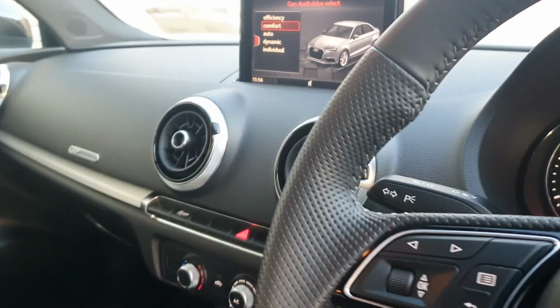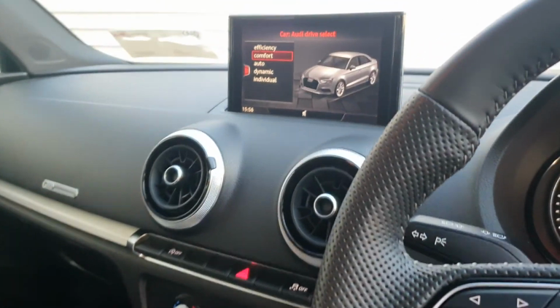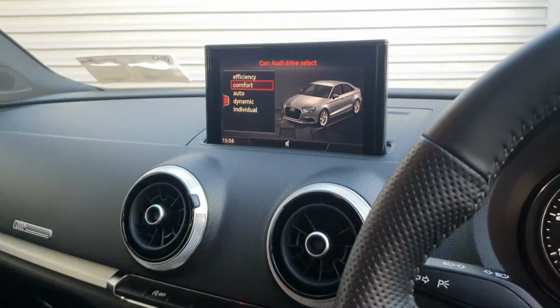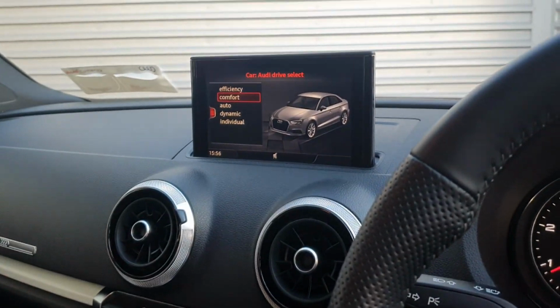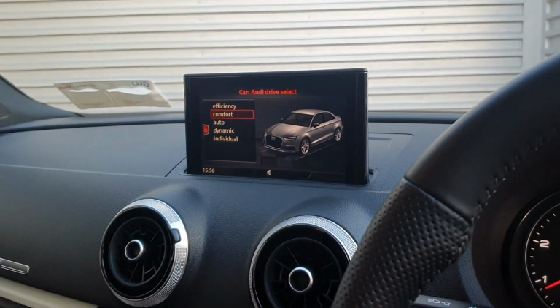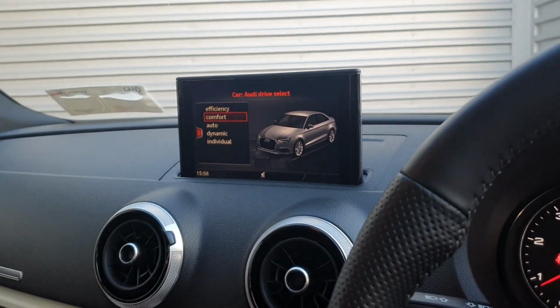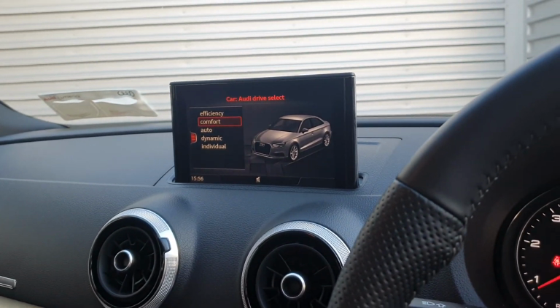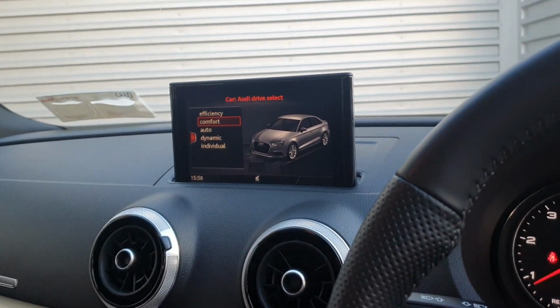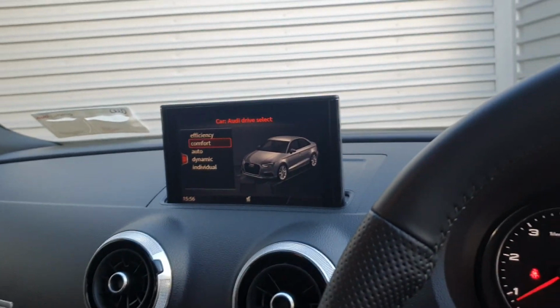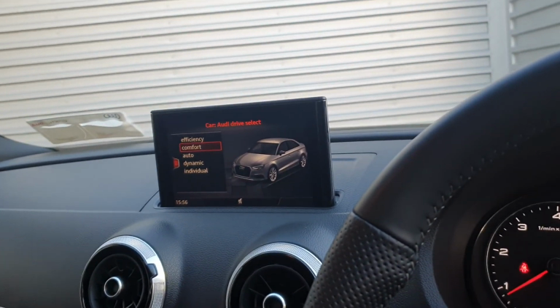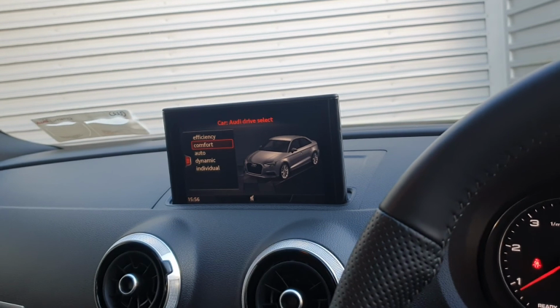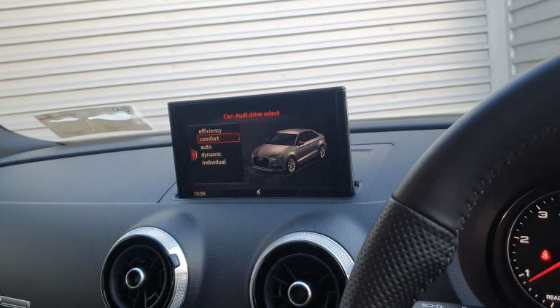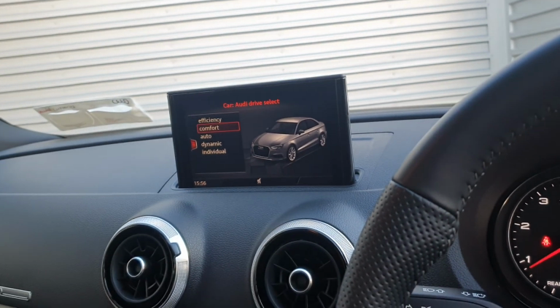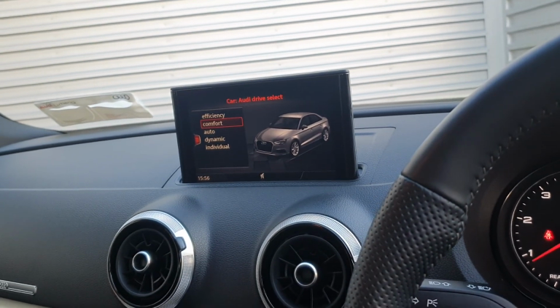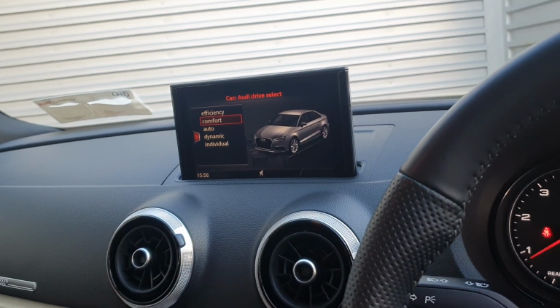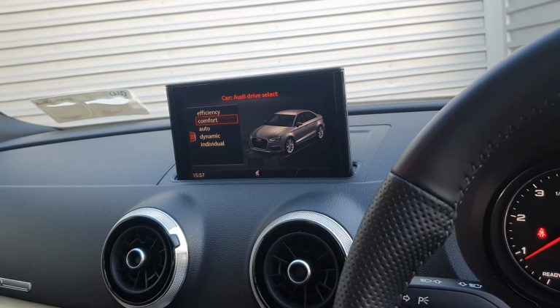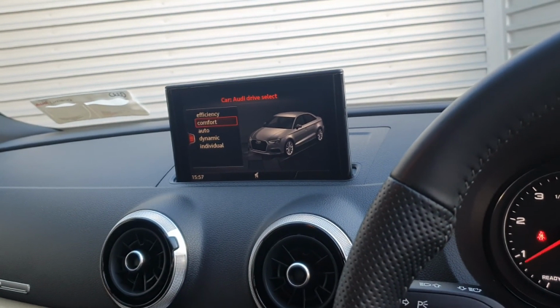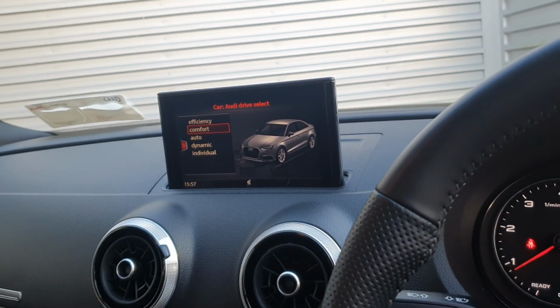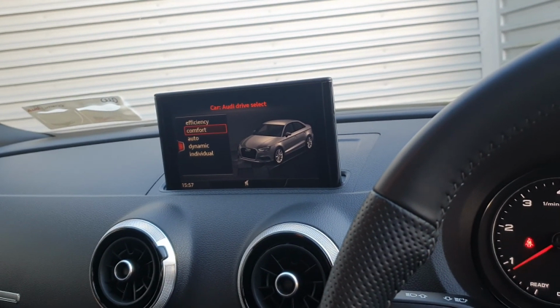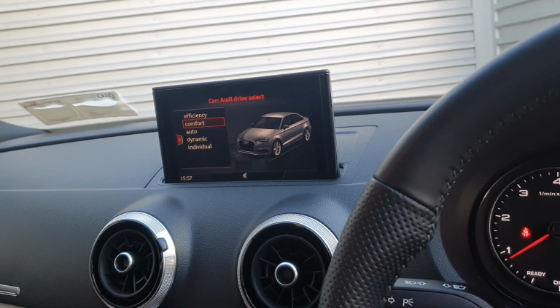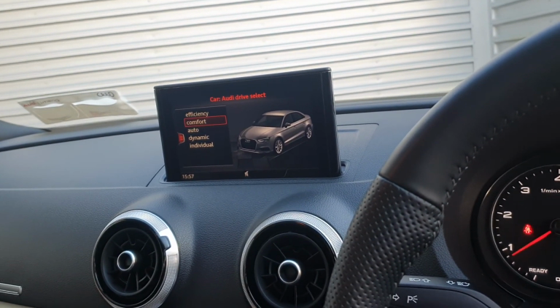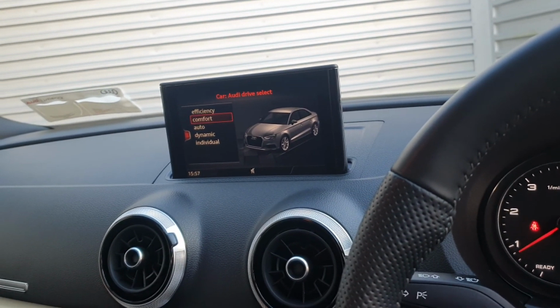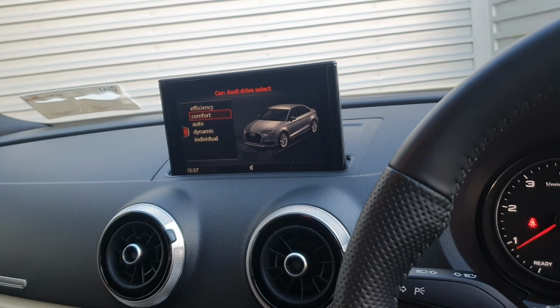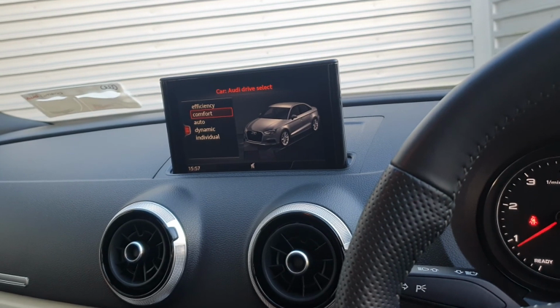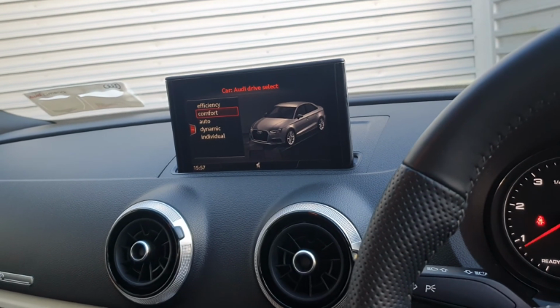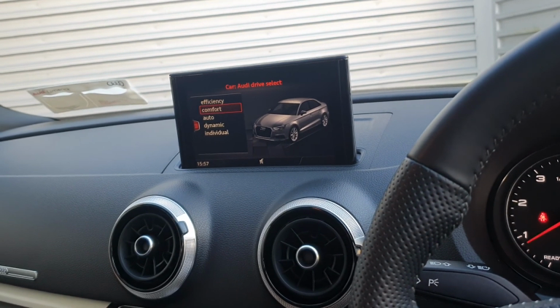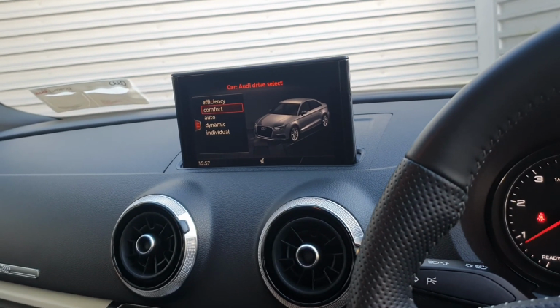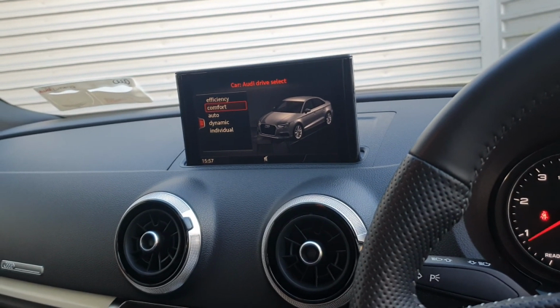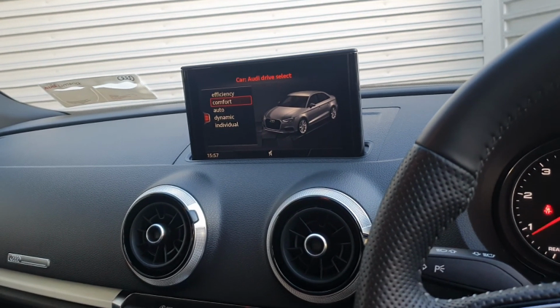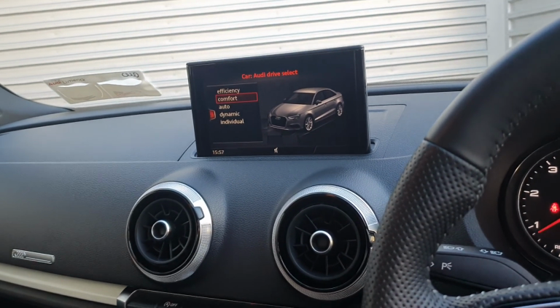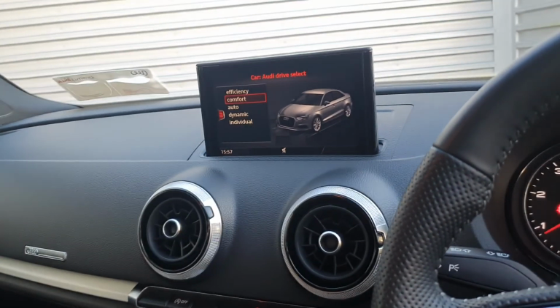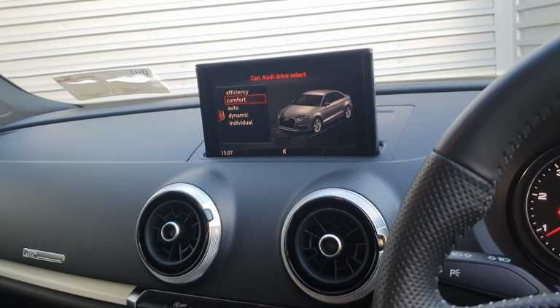Further in, we have the Audi drive select with Audi smartphone interface, allowing you to project the home screen of your phone onto the screen just here — allowing for Google Maps or Apple Maps from your phone, as well as Spotify and calls and texts.